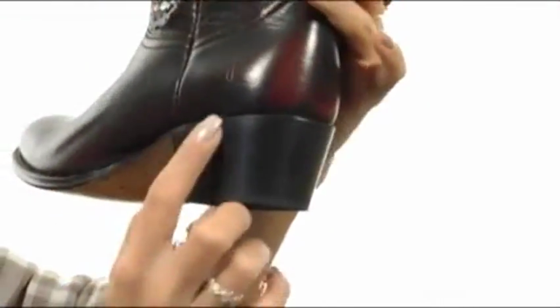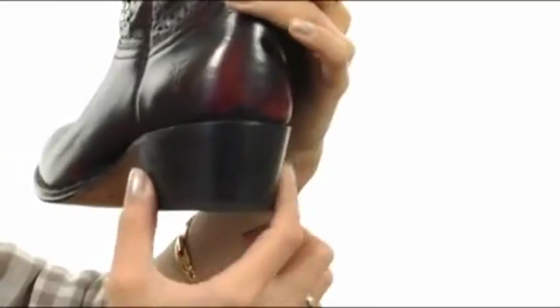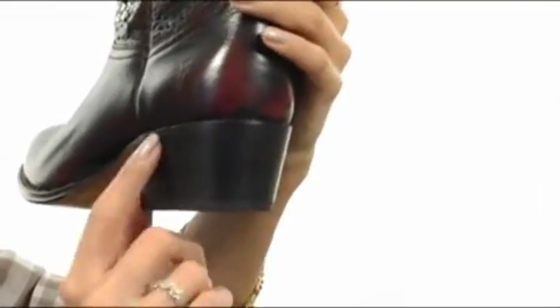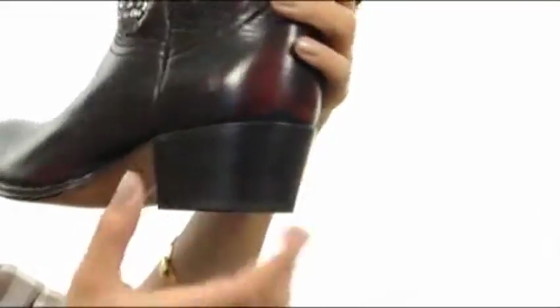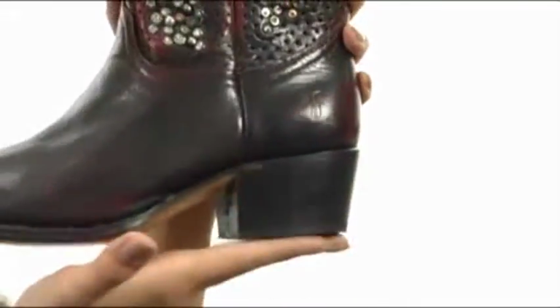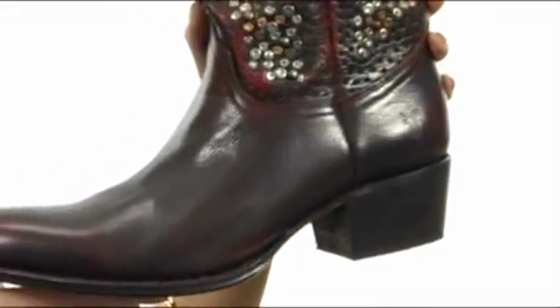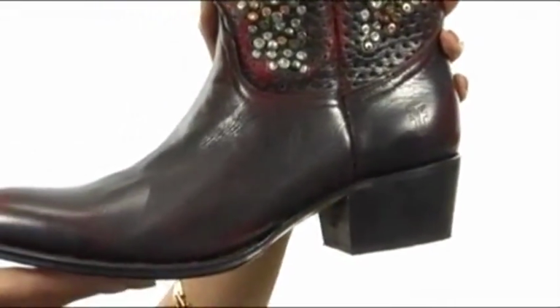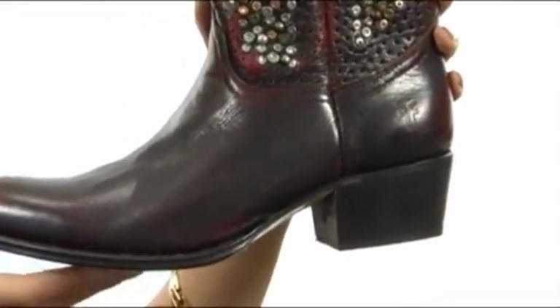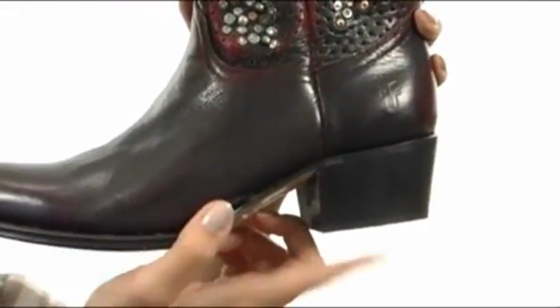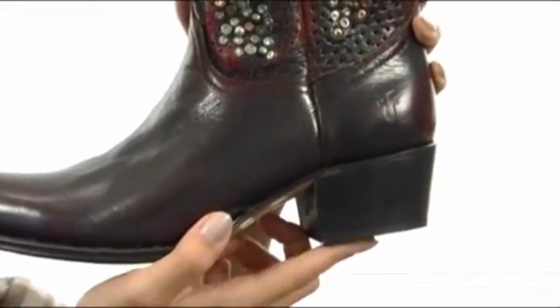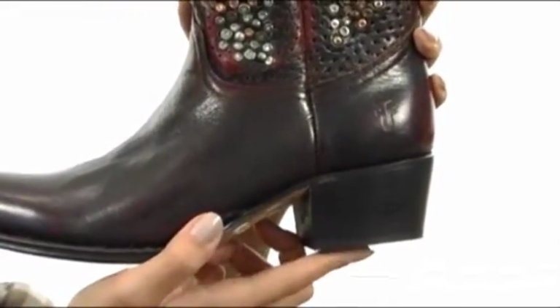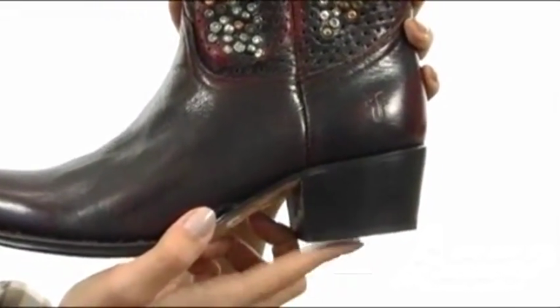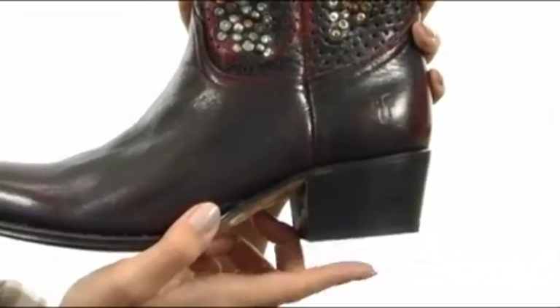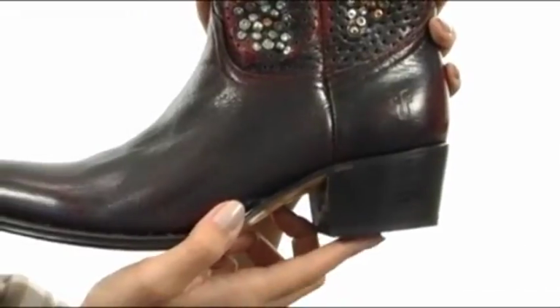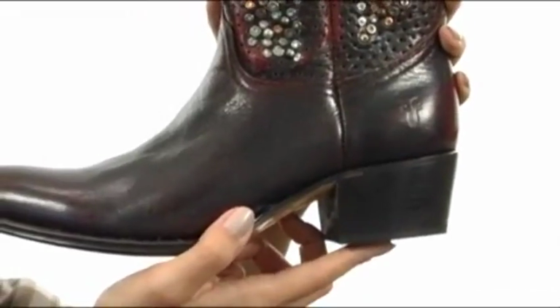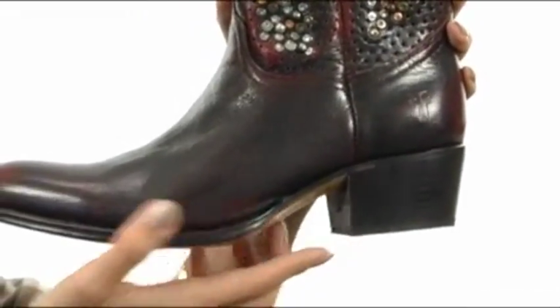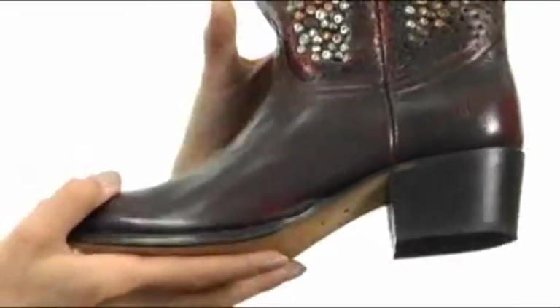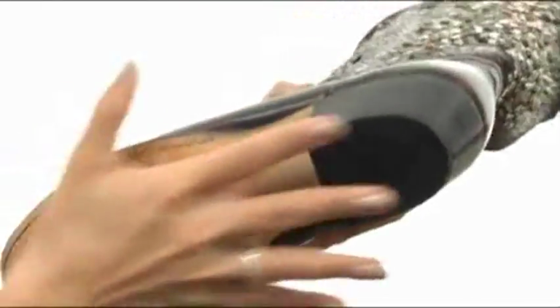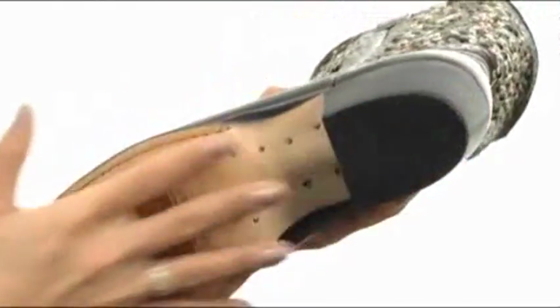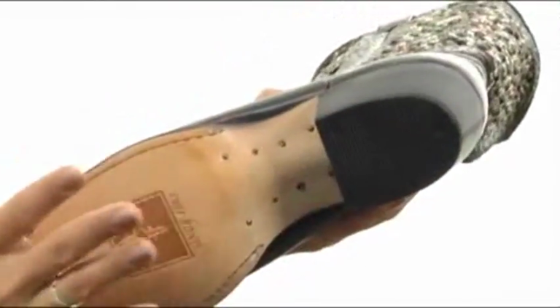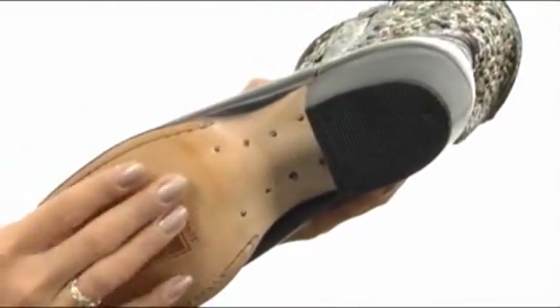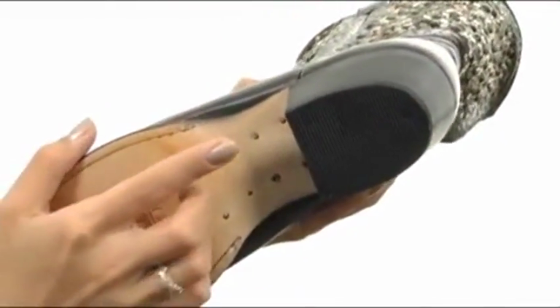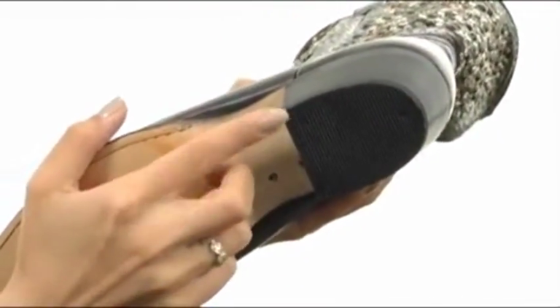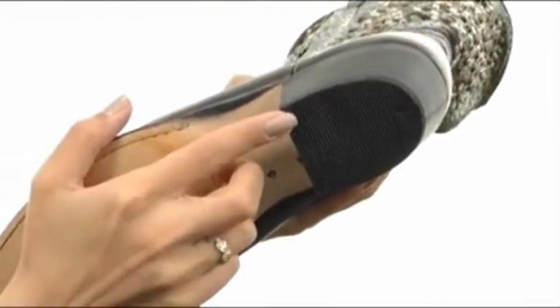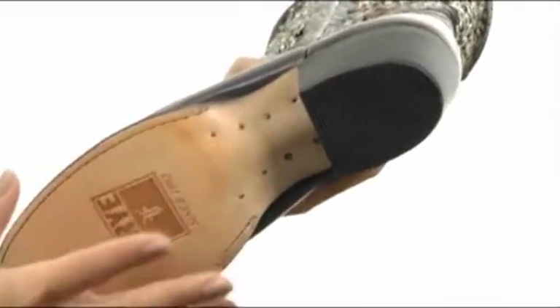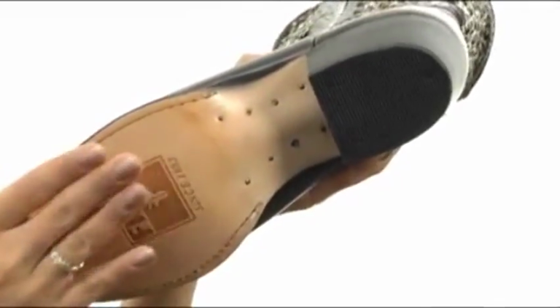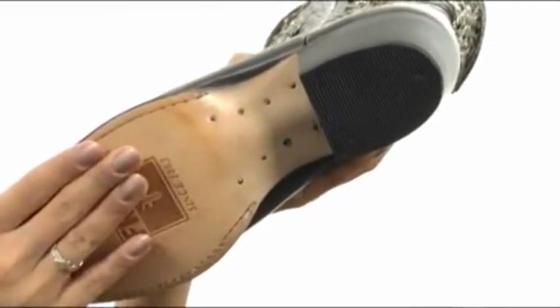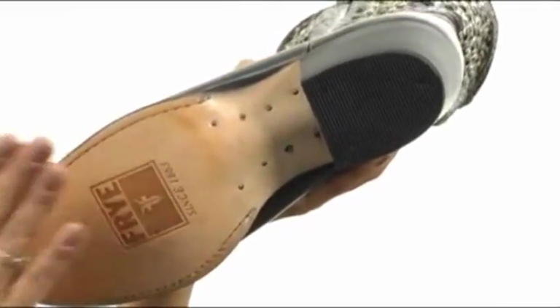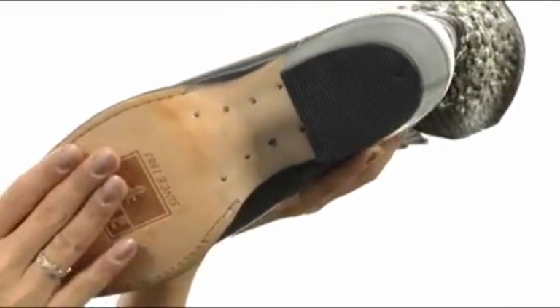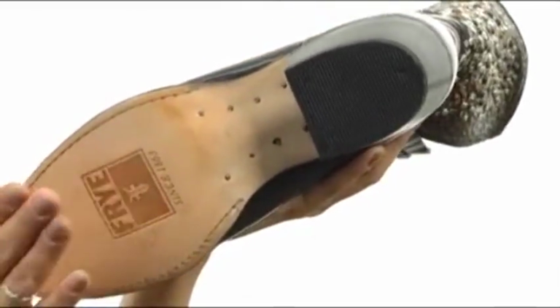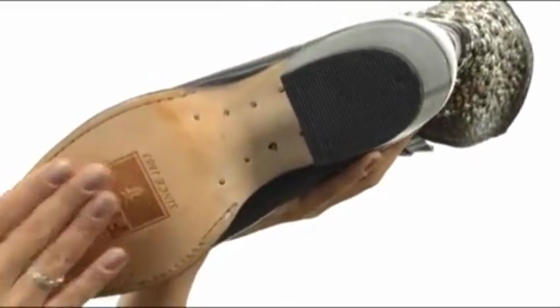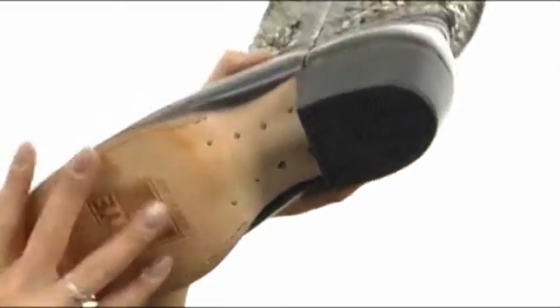It's also got this really great stacked heel that's going to give you a nice boost in height. It is chunky as well, so it's going to give you plenty of stability. It's got this durable leather outsole with this rubber heel pod that's going to give you plenty of support and durability.